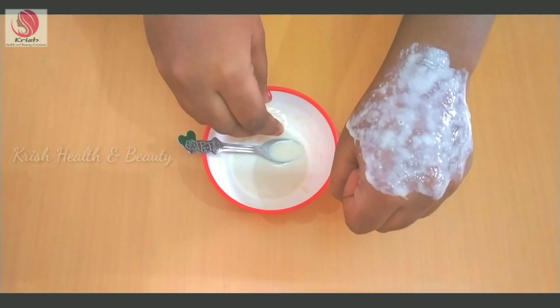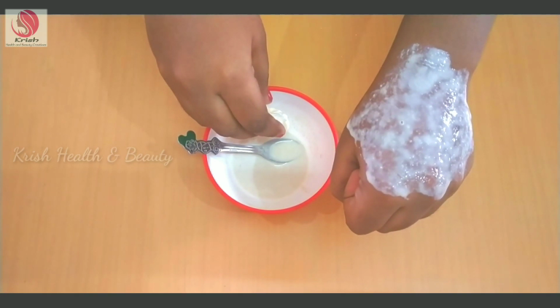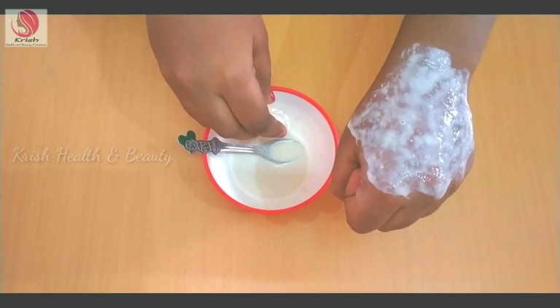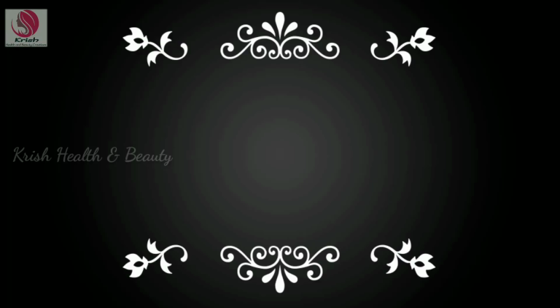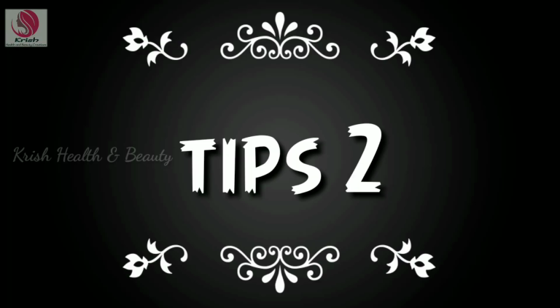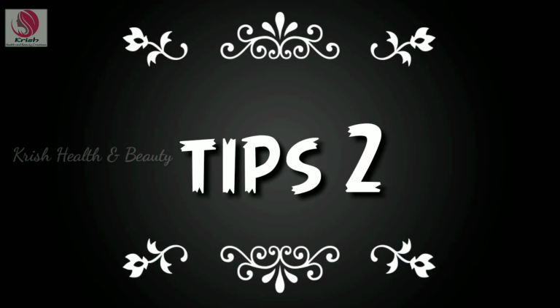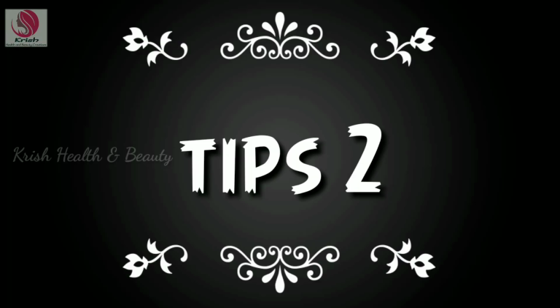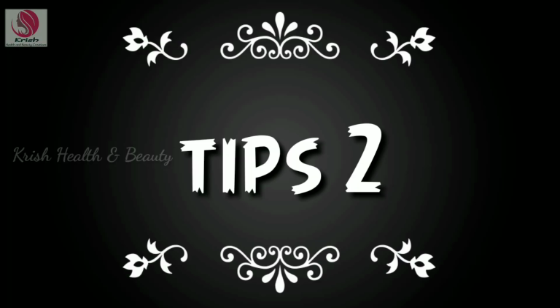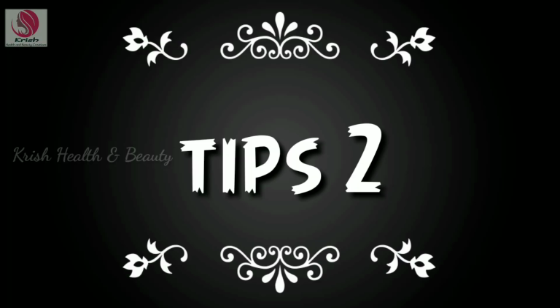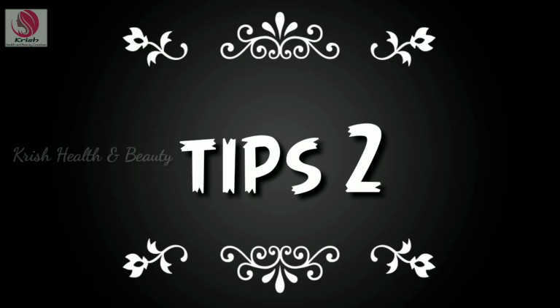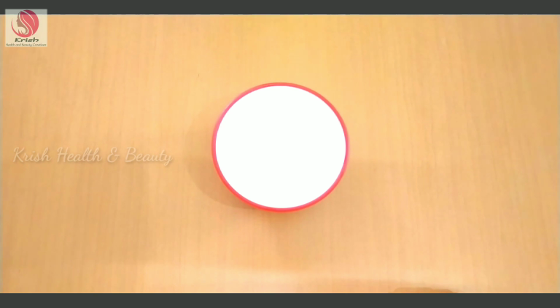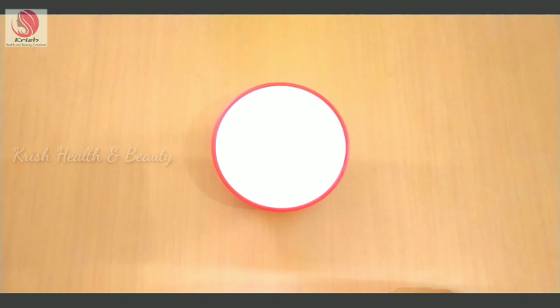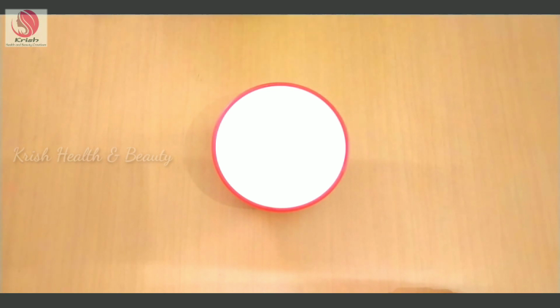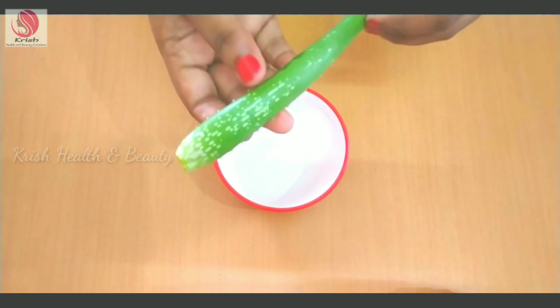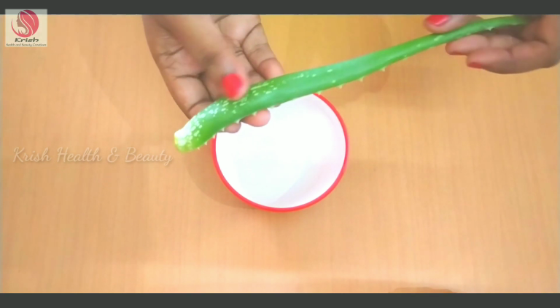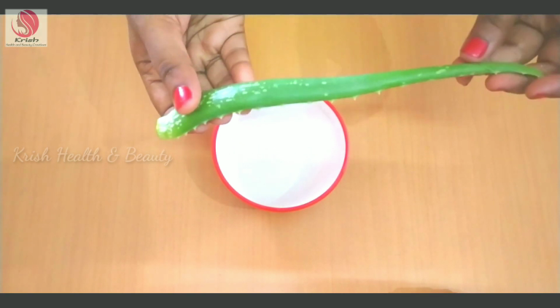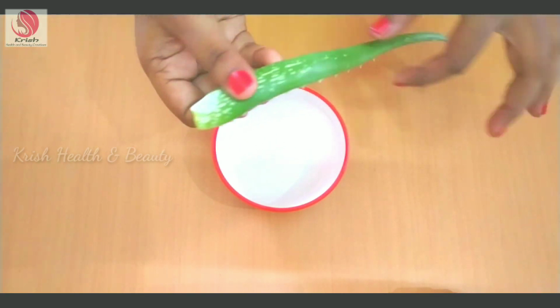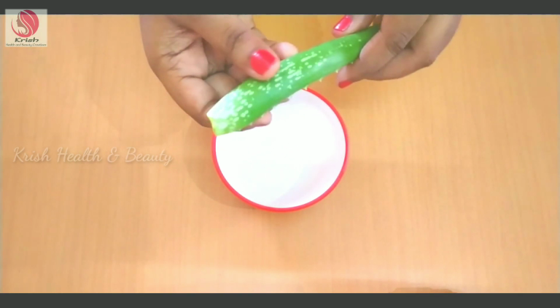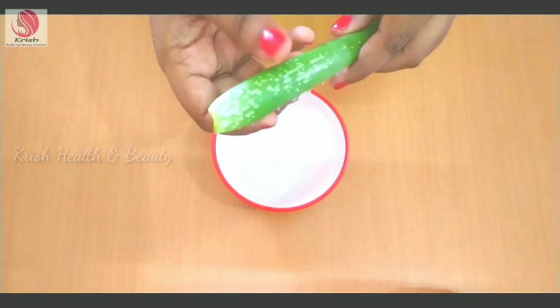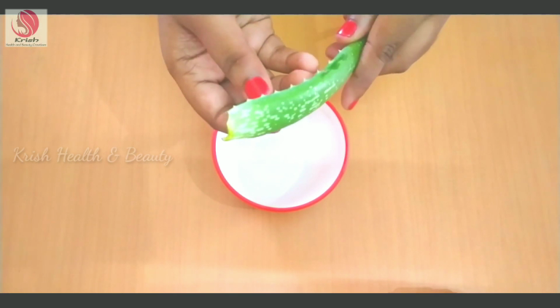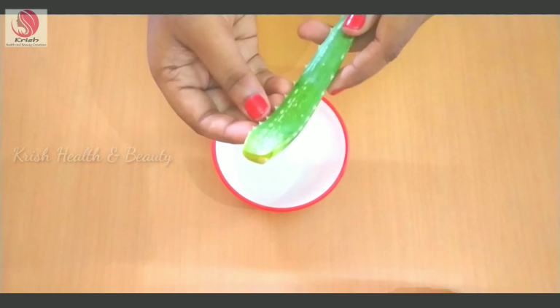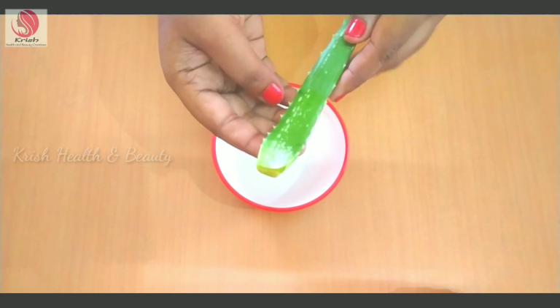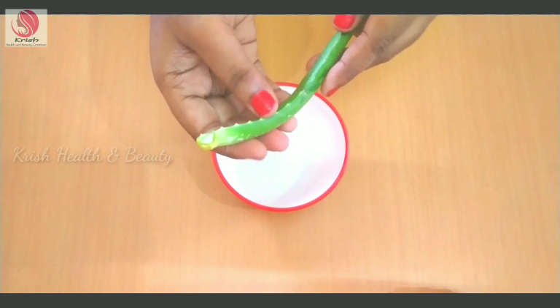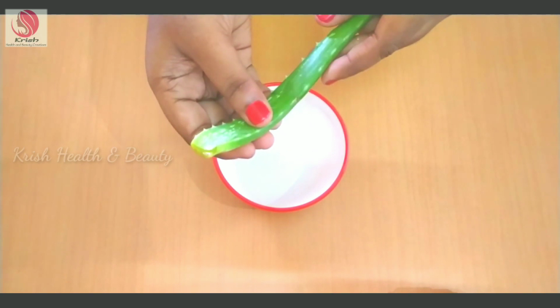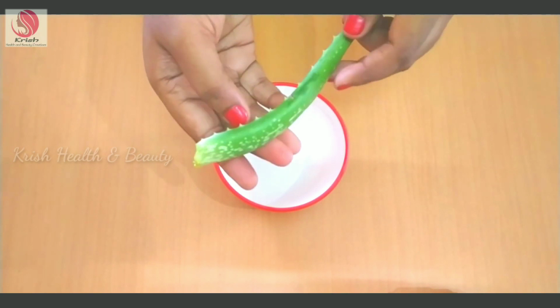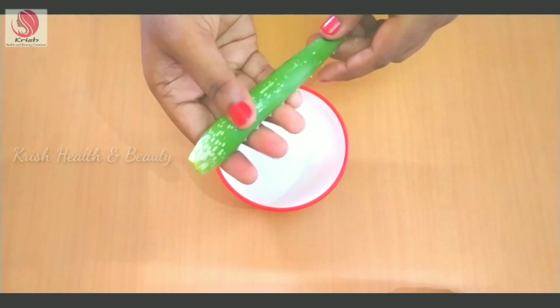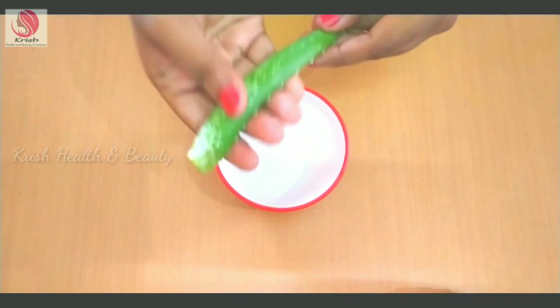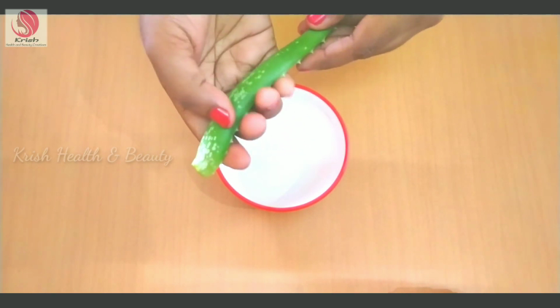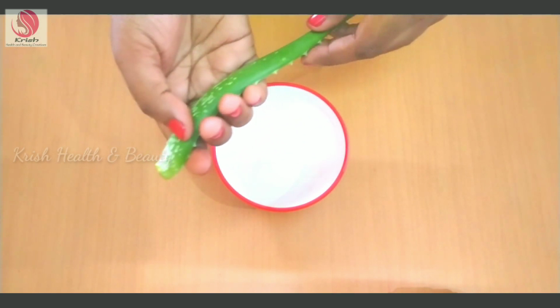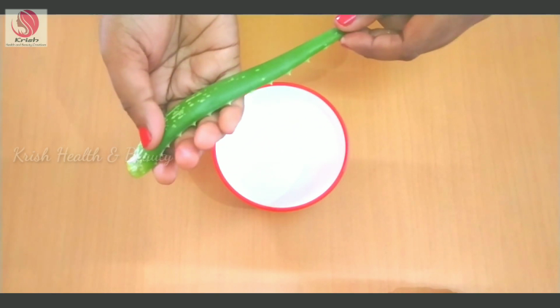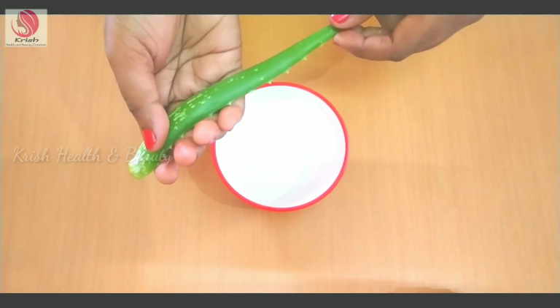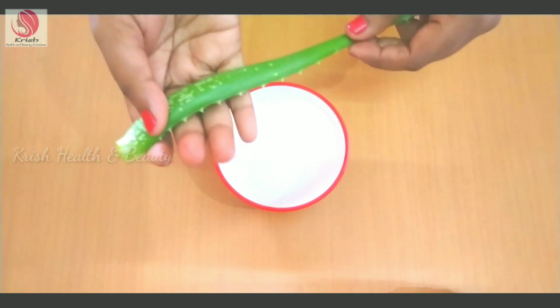Now you can follow the second tip for your face. You can use gram flour, which you can find at a fancy store.